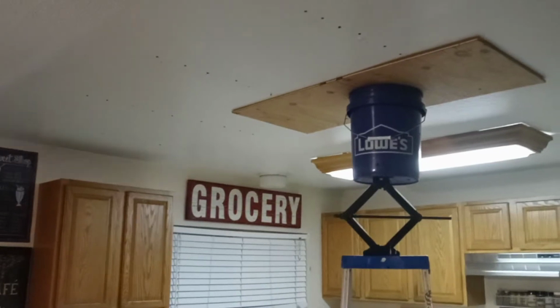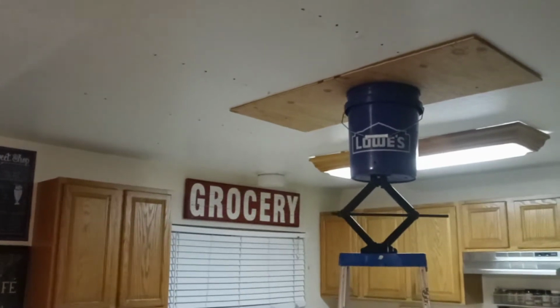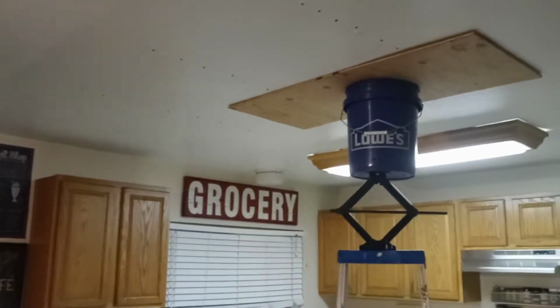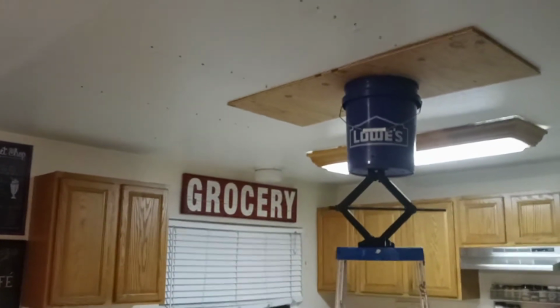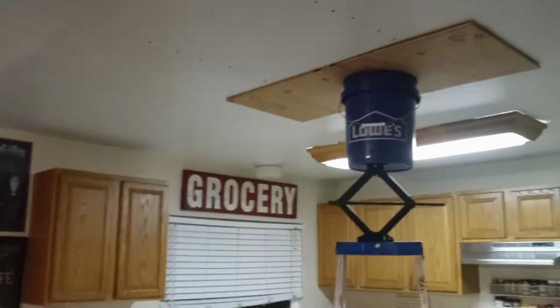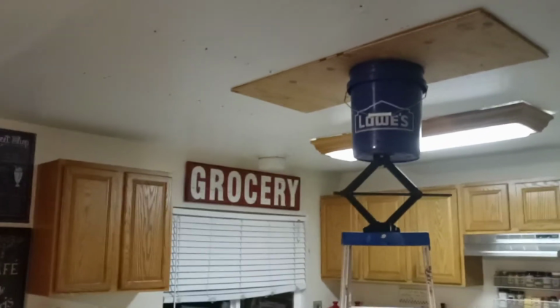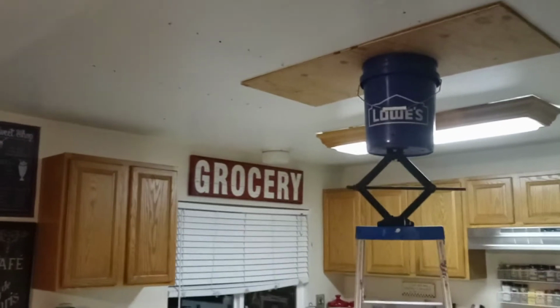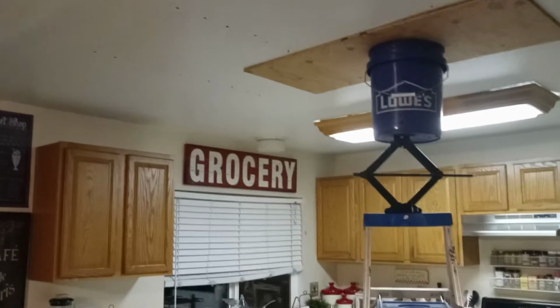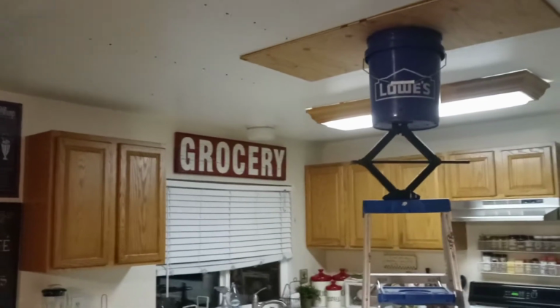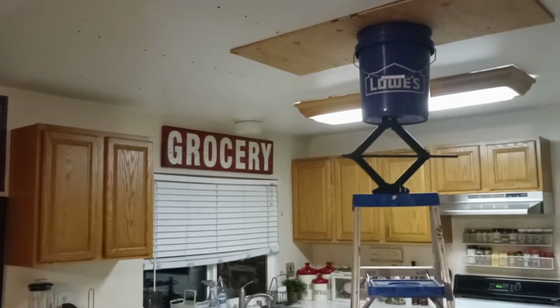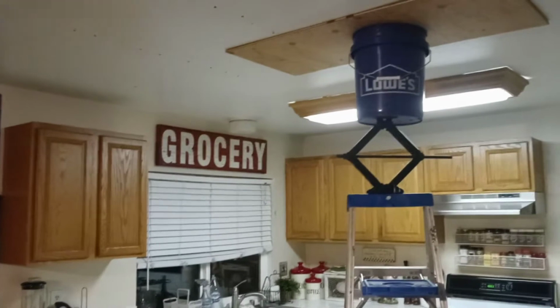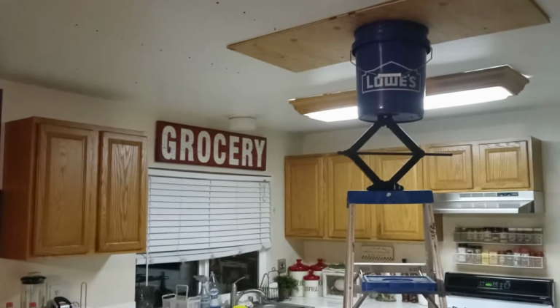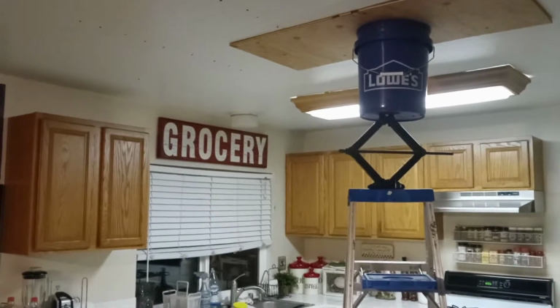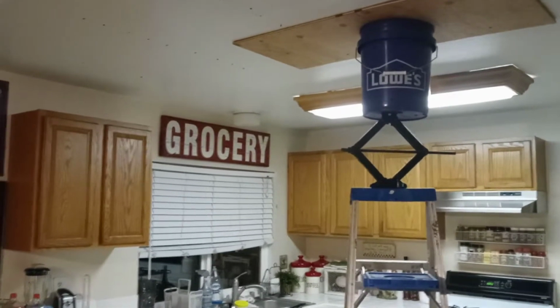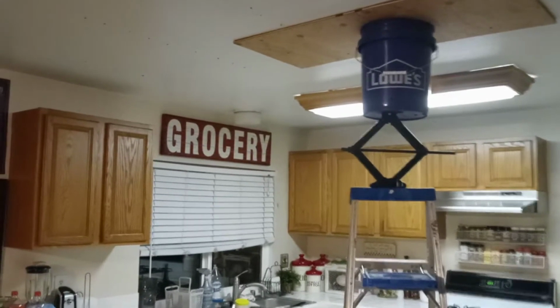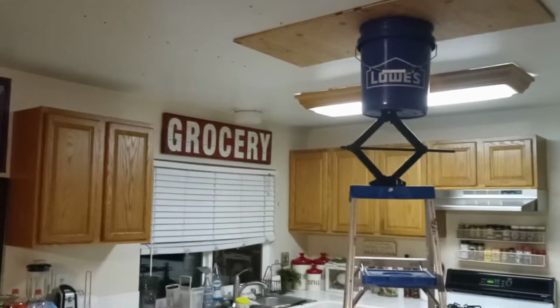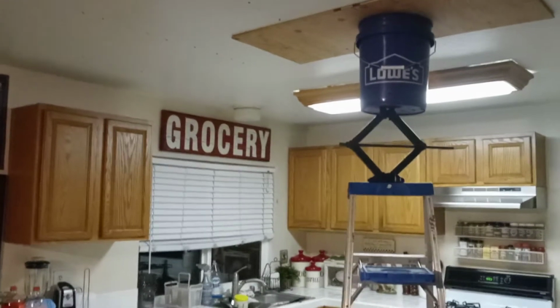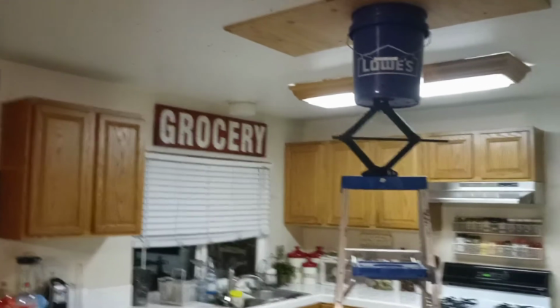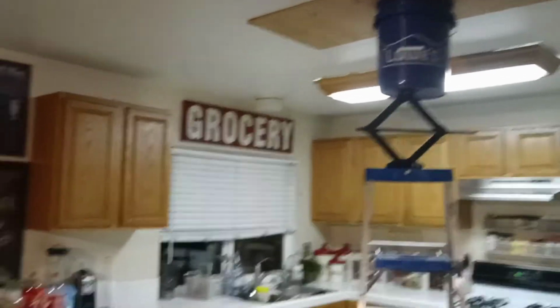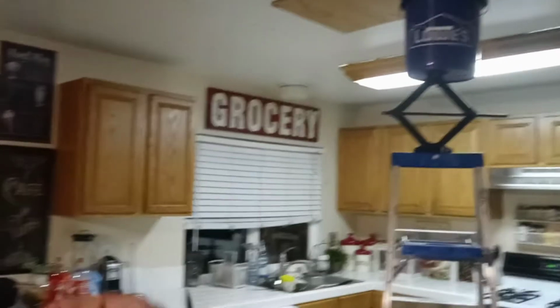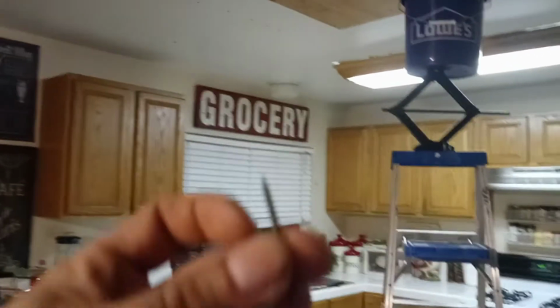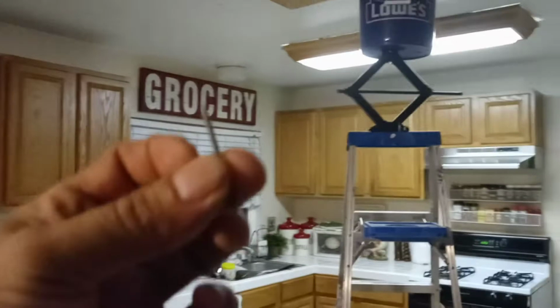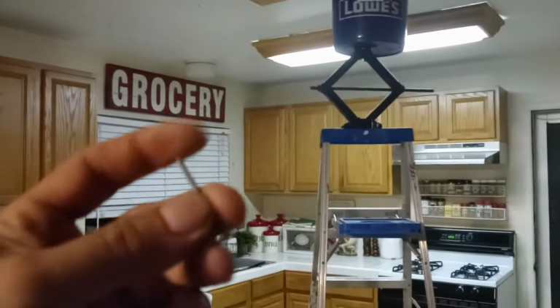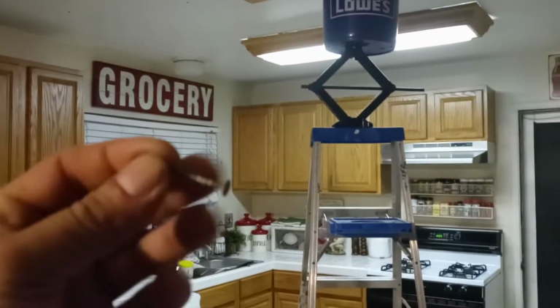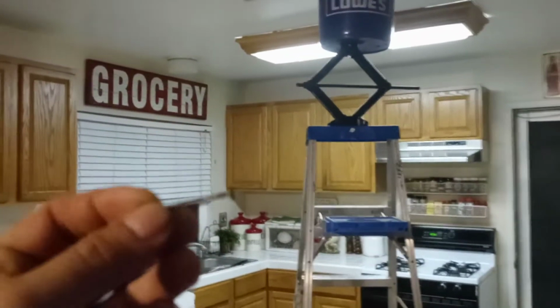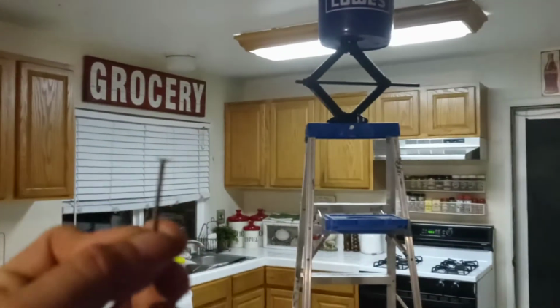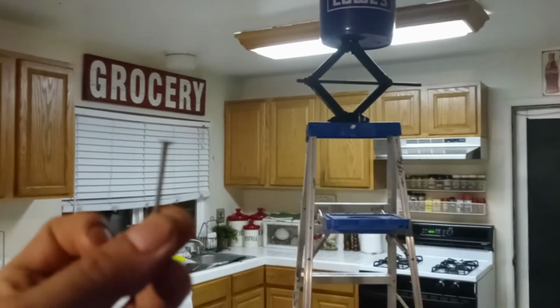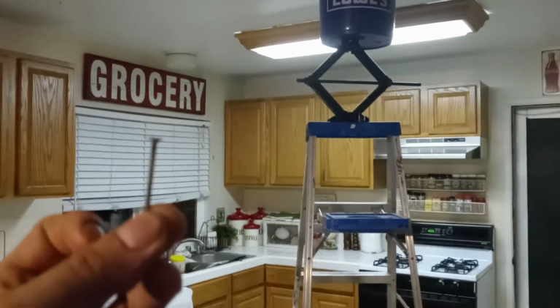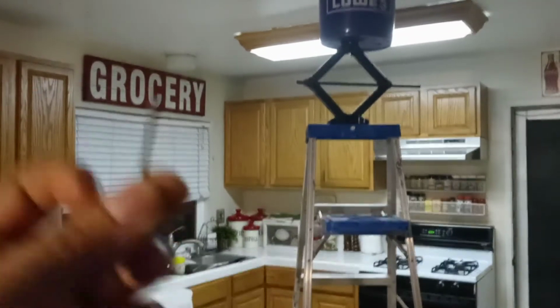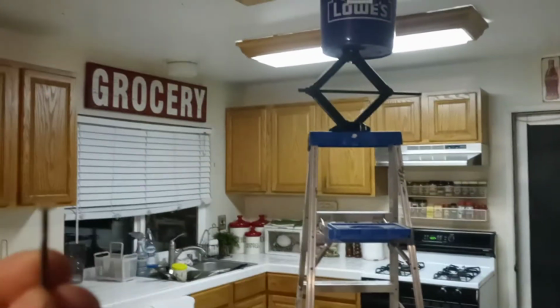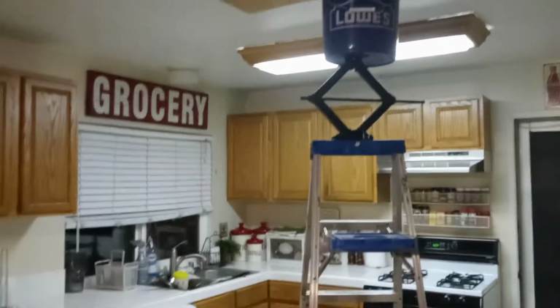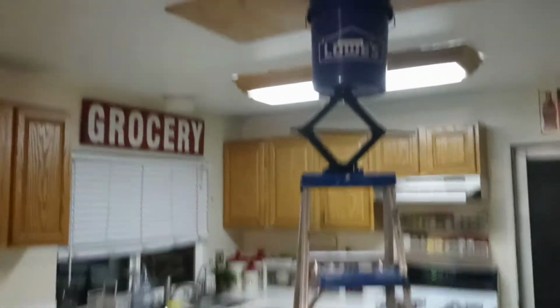Hey, what's up guys? Mopar for Life here. It is September 25th, 2020. Check it out. Did they install screws in the 70s to hang drywall? Because that's when my house was built.